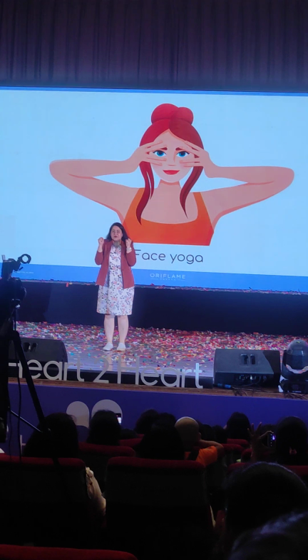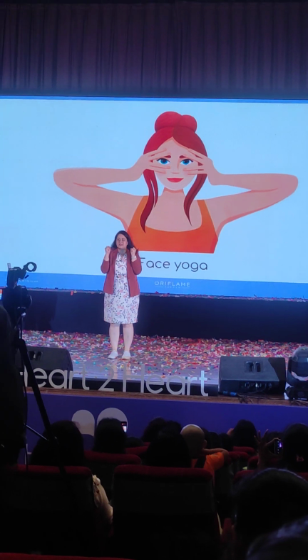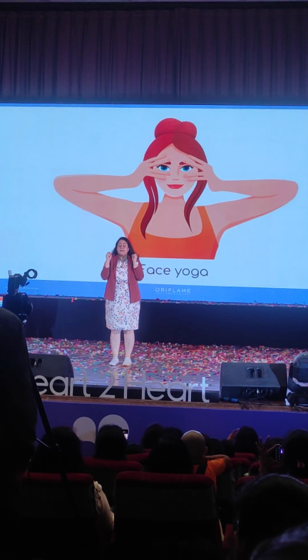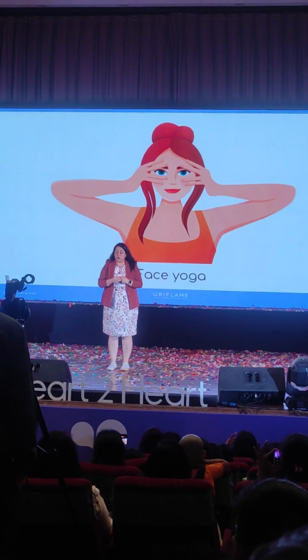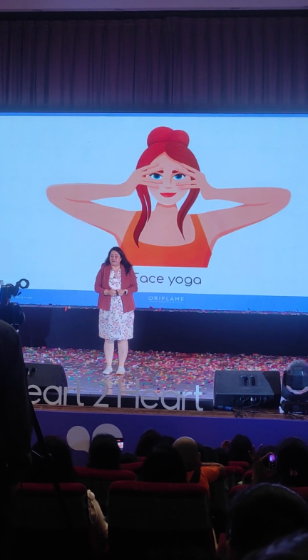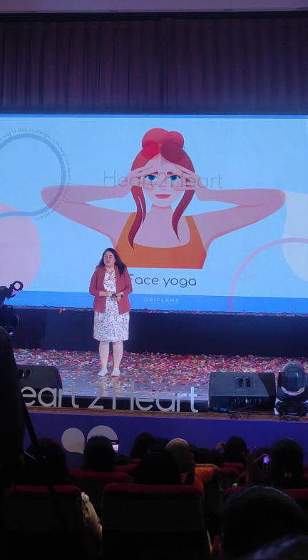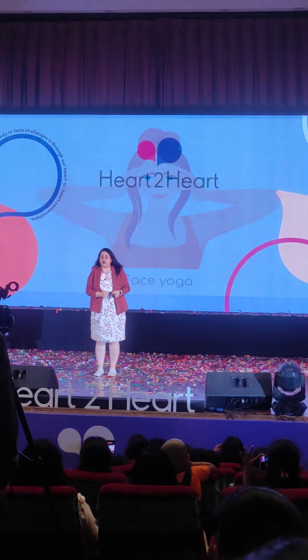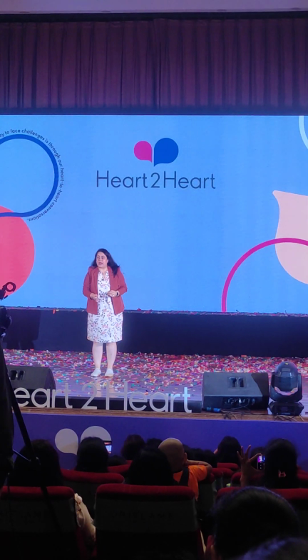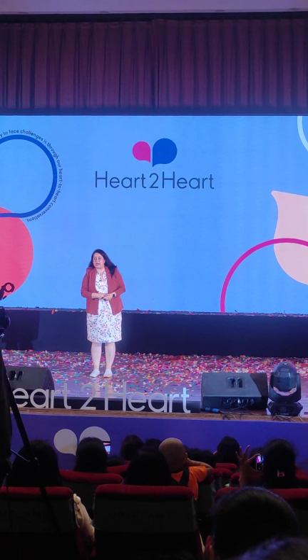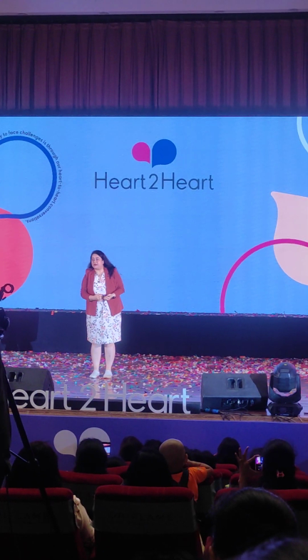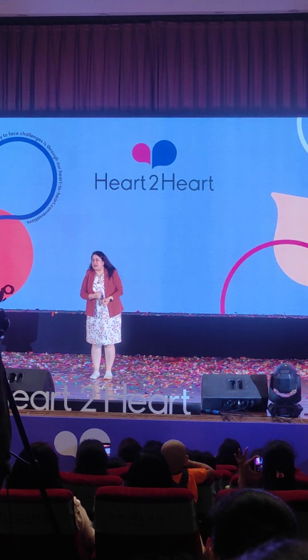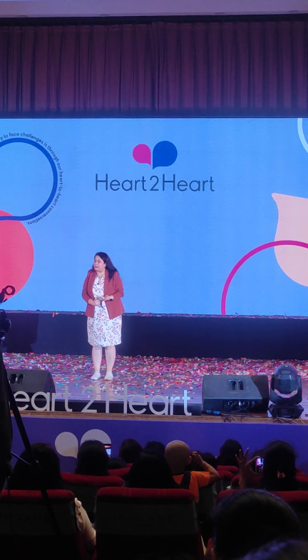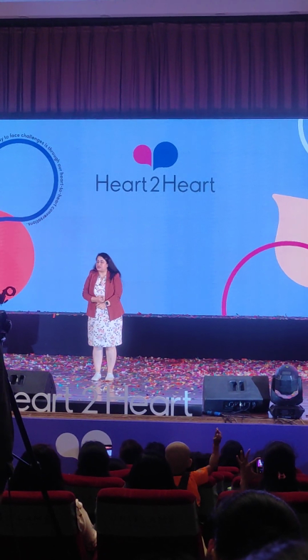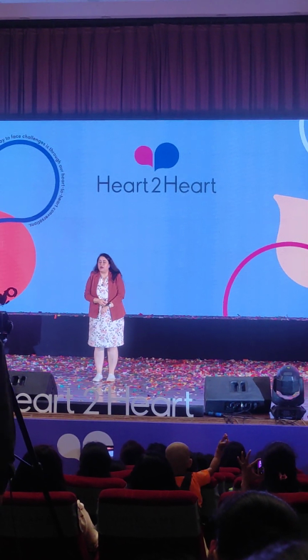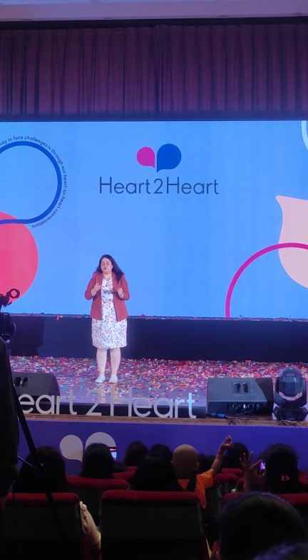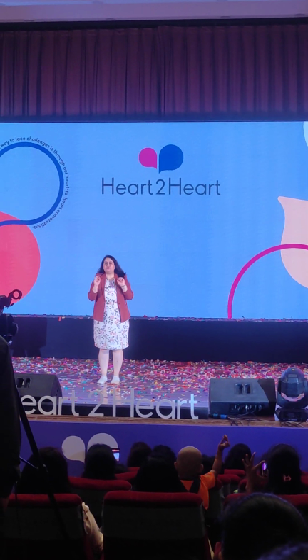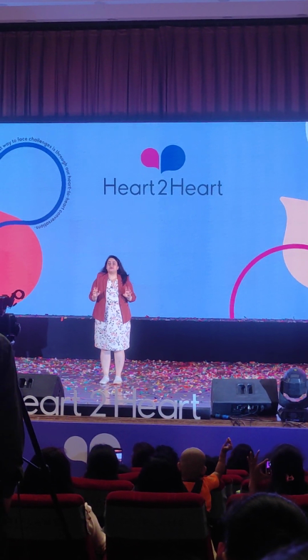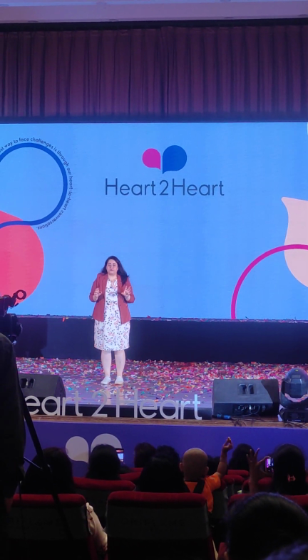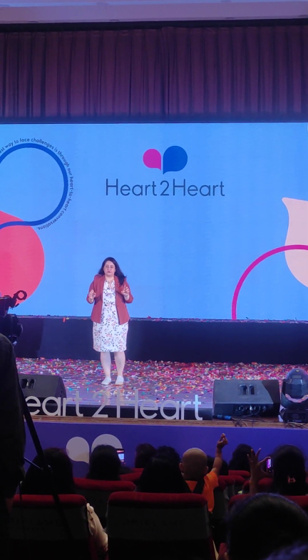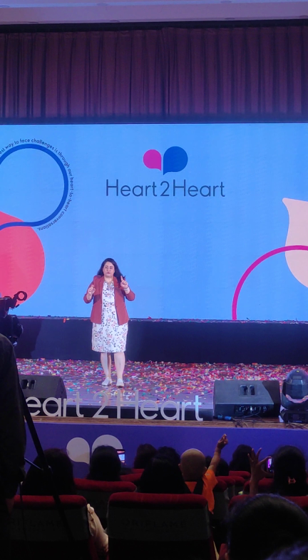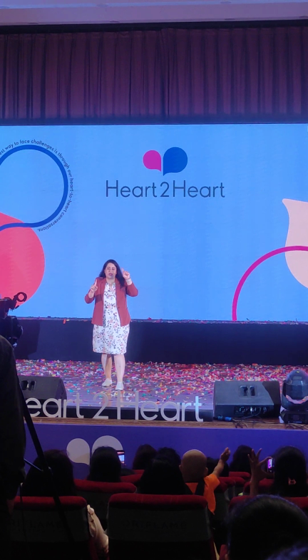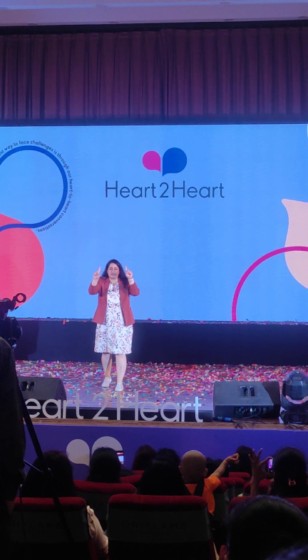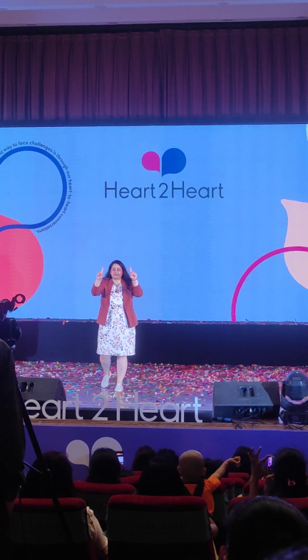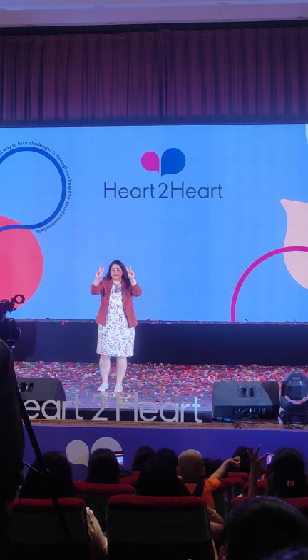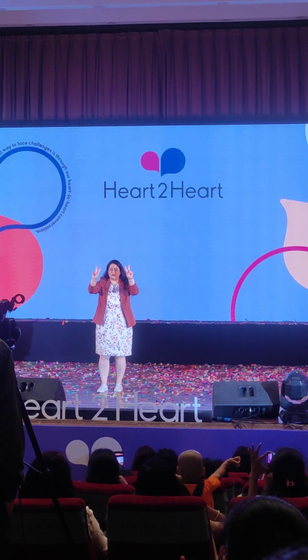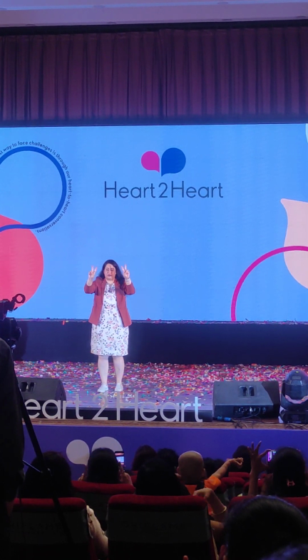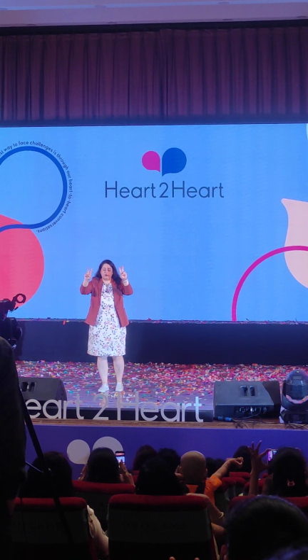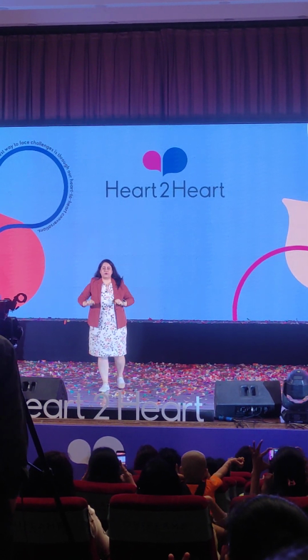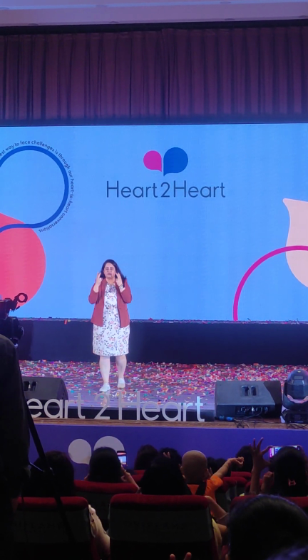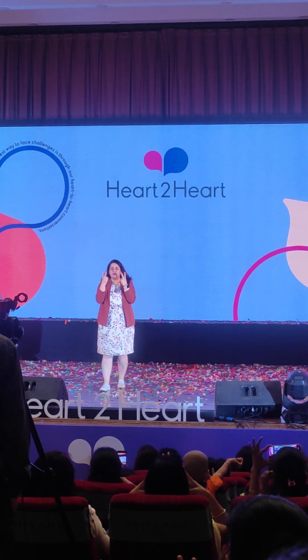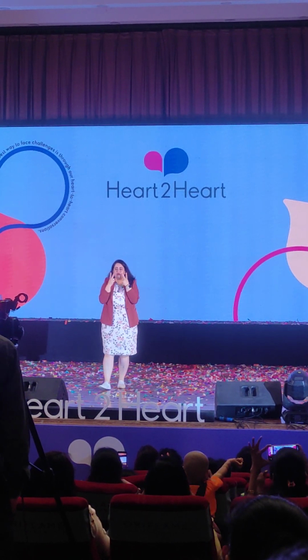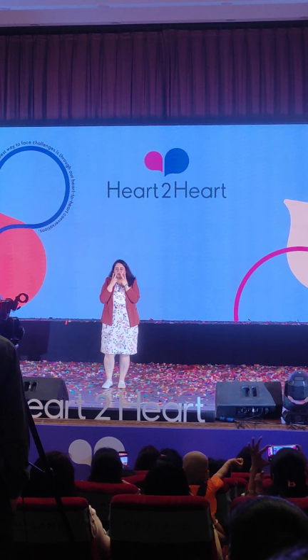First, in facial yoga, we always use two fingers: the index and the middle finger. So we will keep these two fingers.